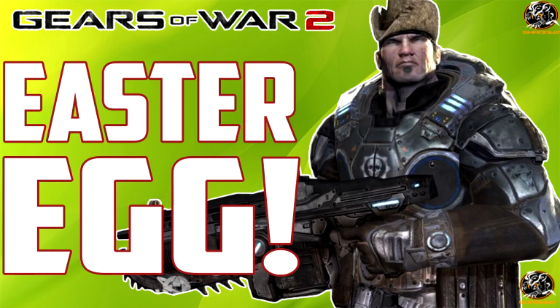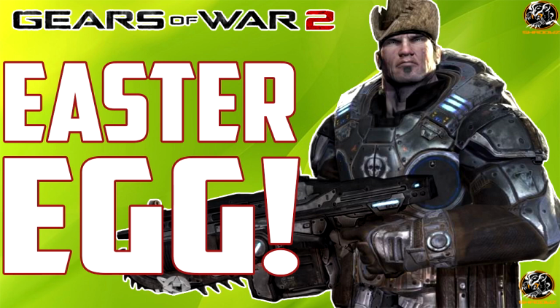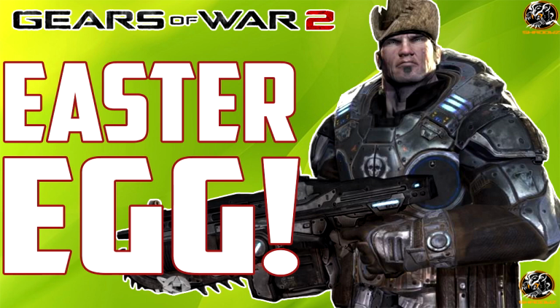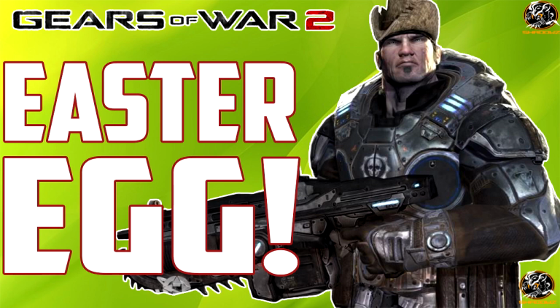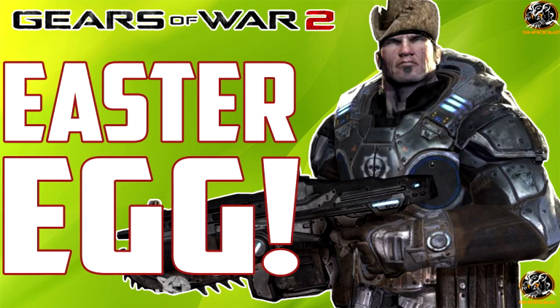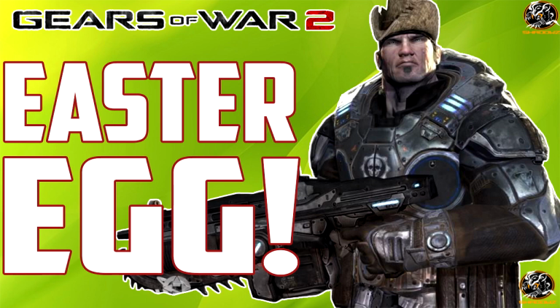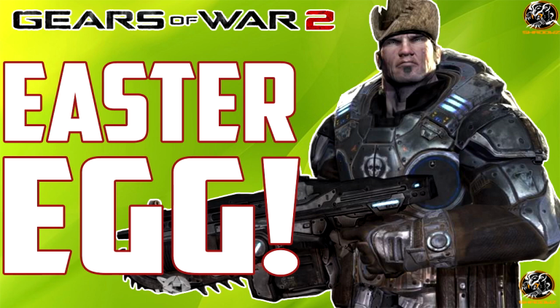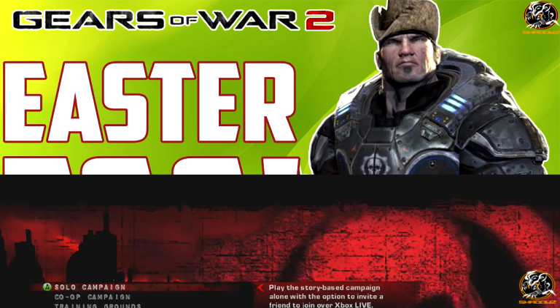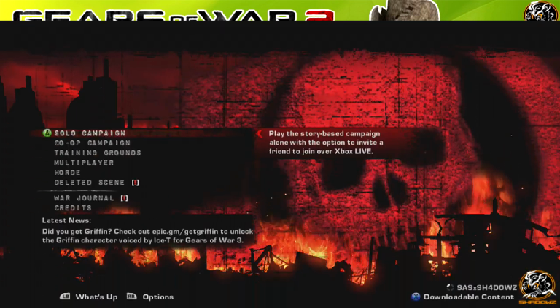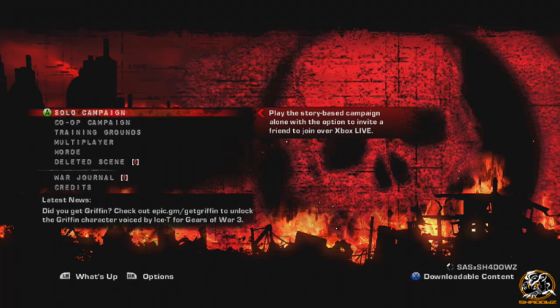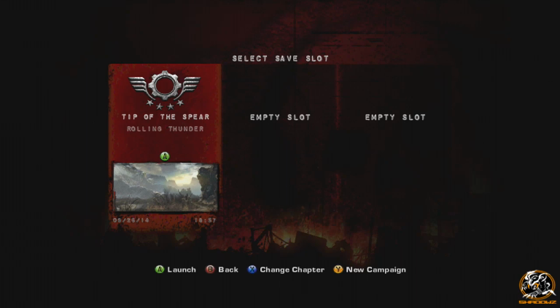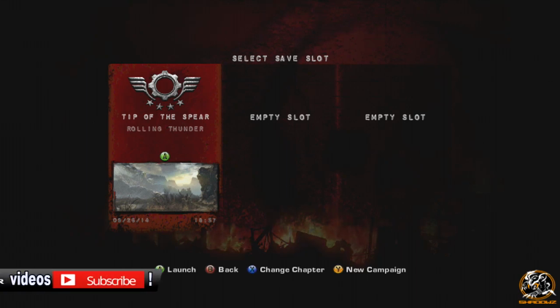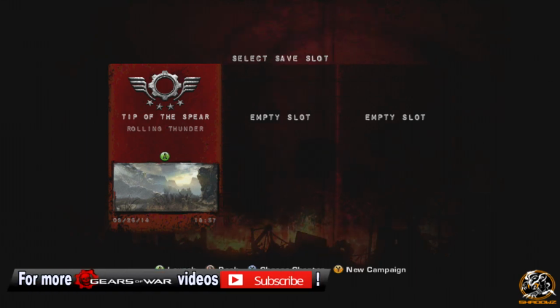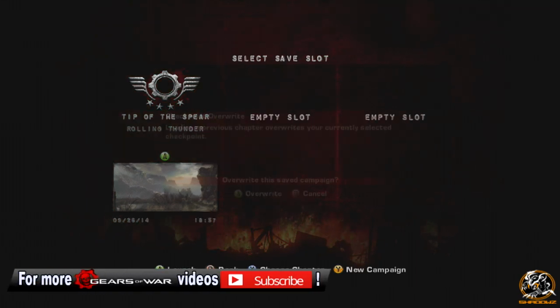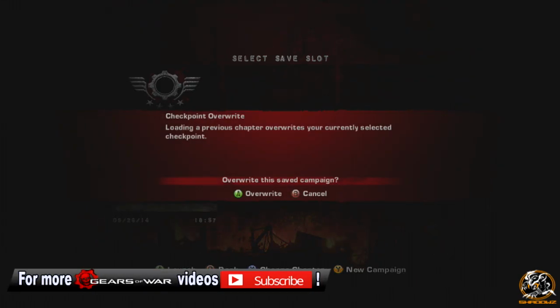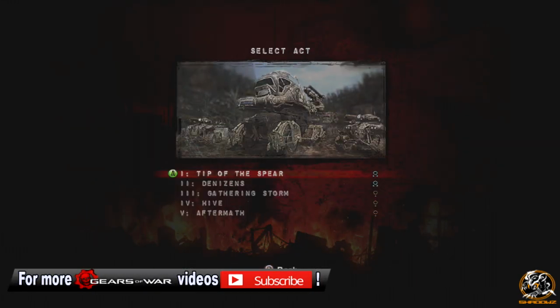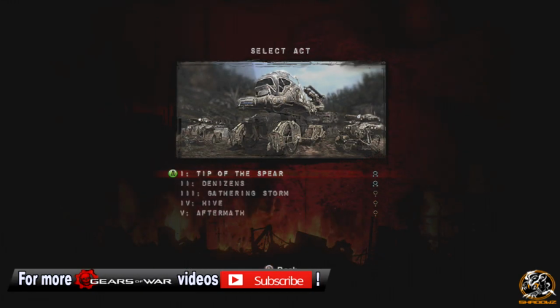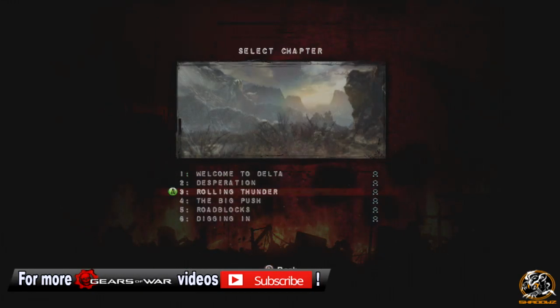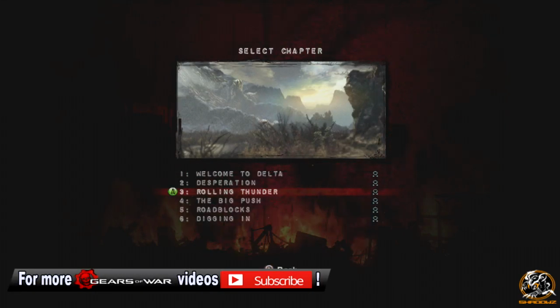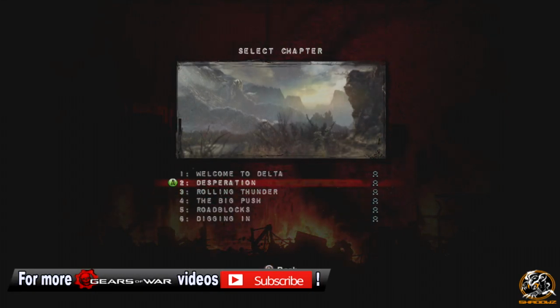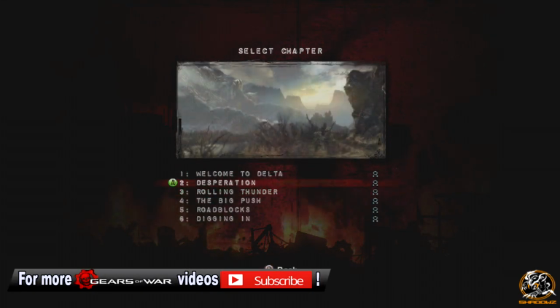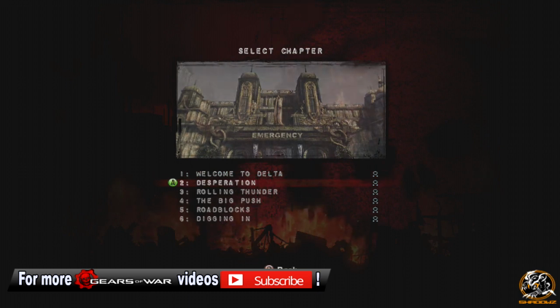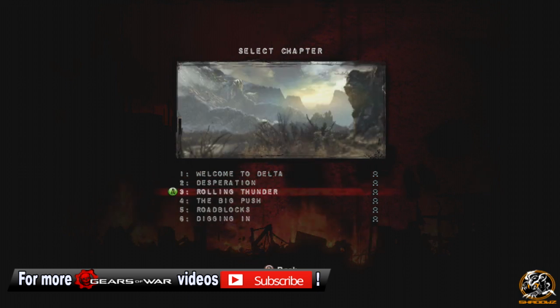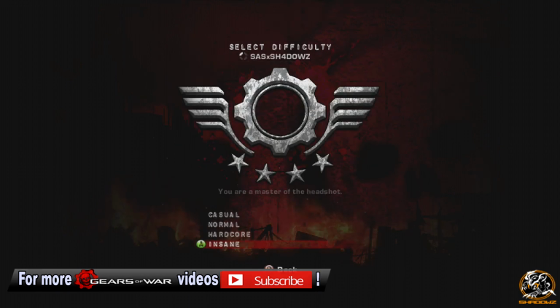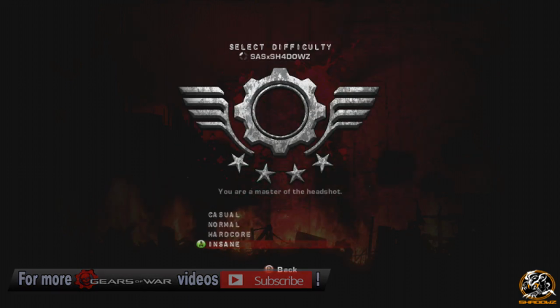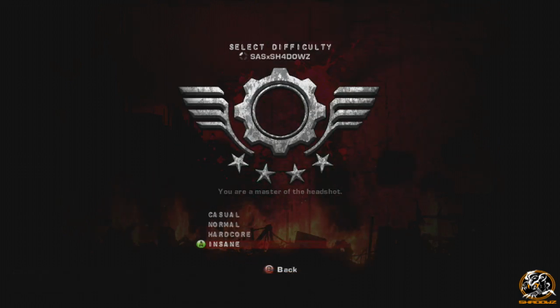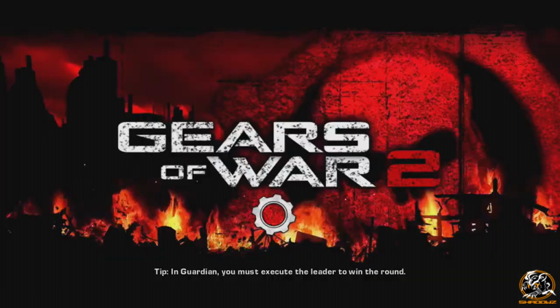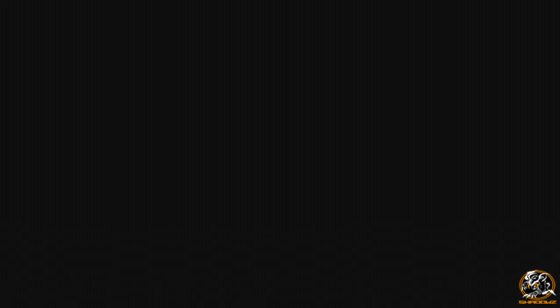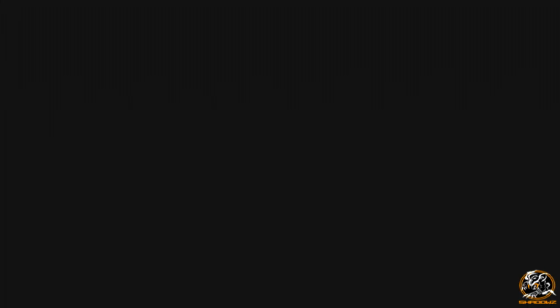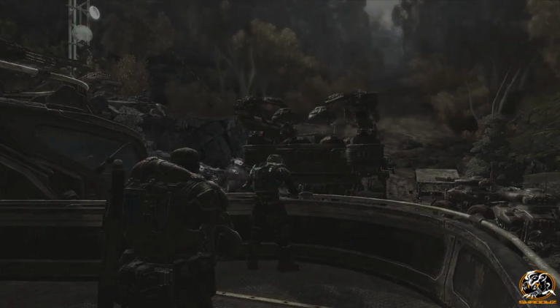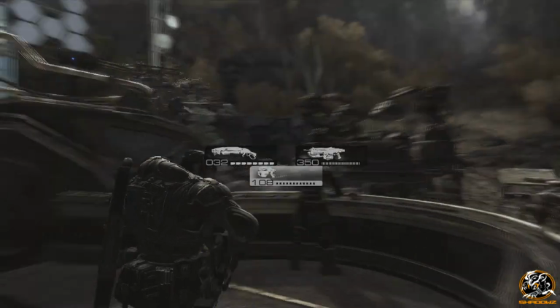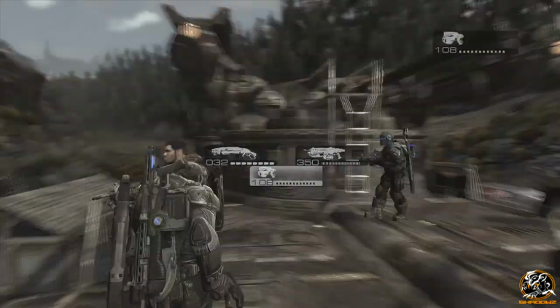This is a really cool easter egg to see if you didn't see it back in the day and you've never seen it before. What you need to be doing is playing the Gears of War 2 campaign. You need to select Act 1, Chapter 3, called Rolling Thunder, and you need to be playing on Insane Difficulty.